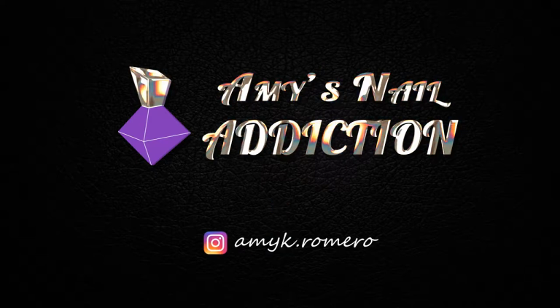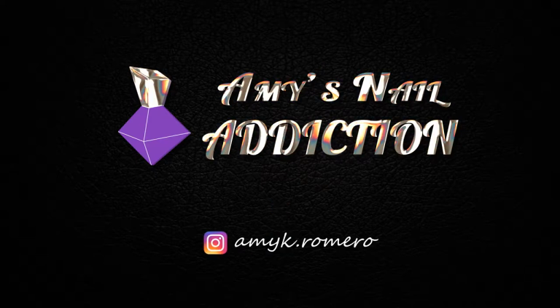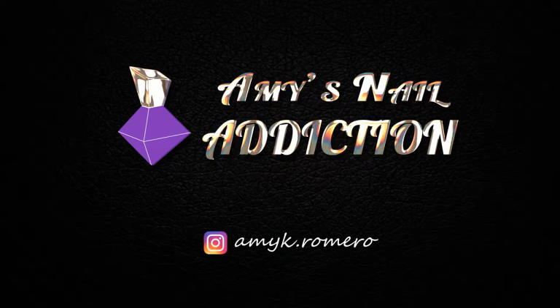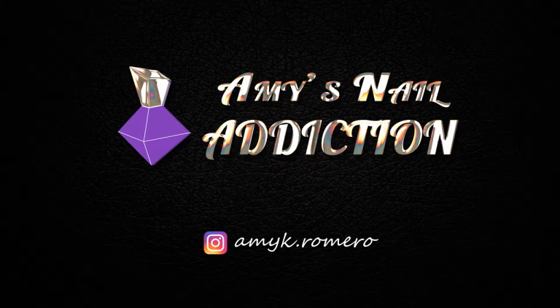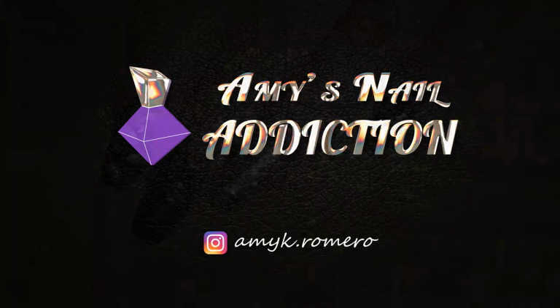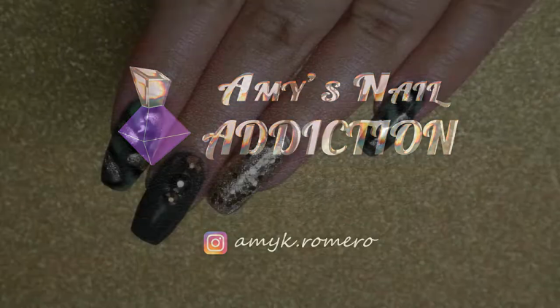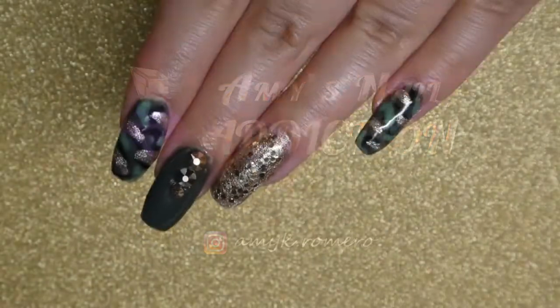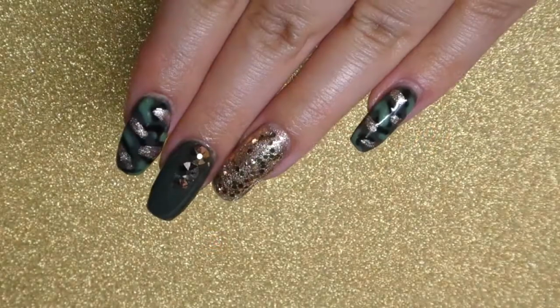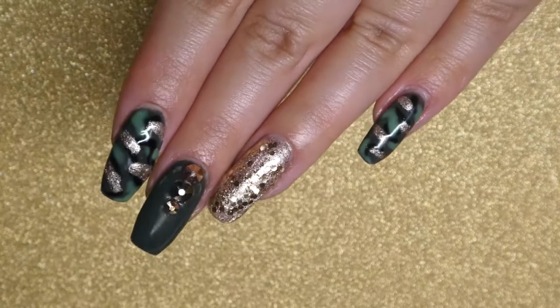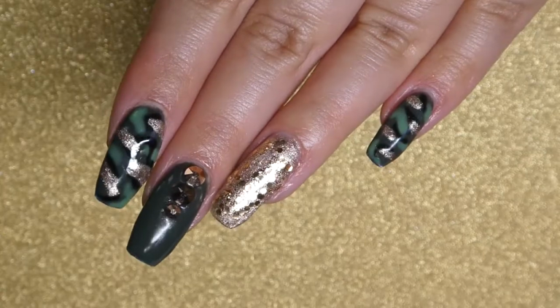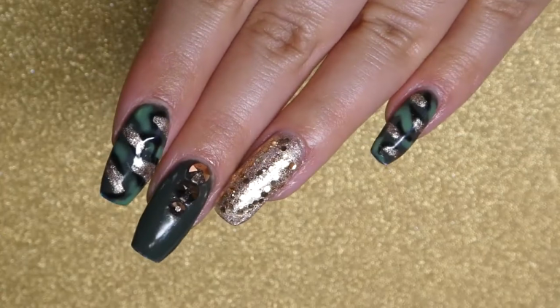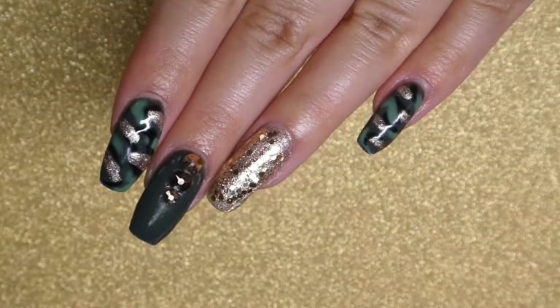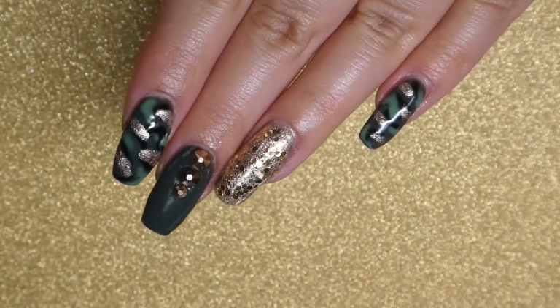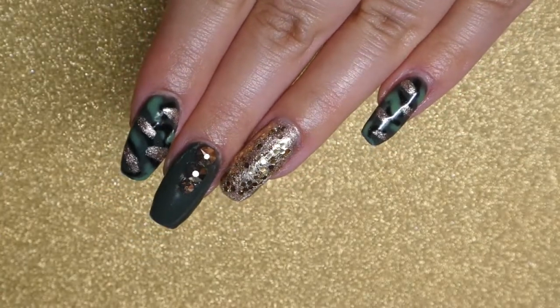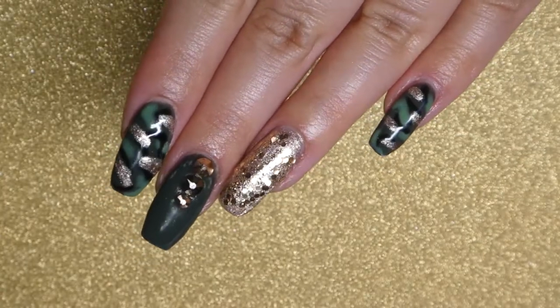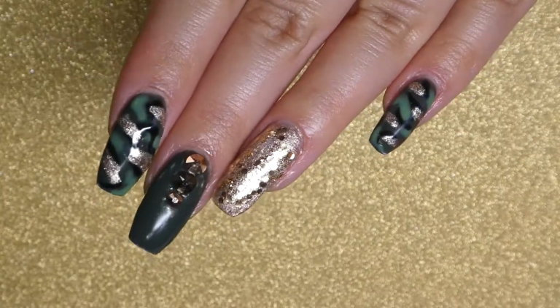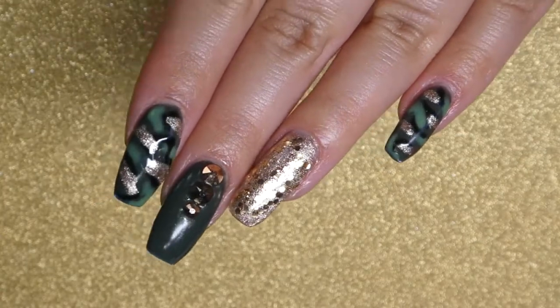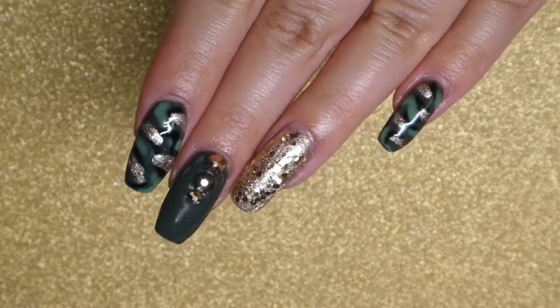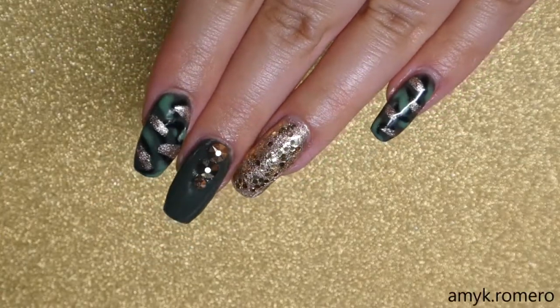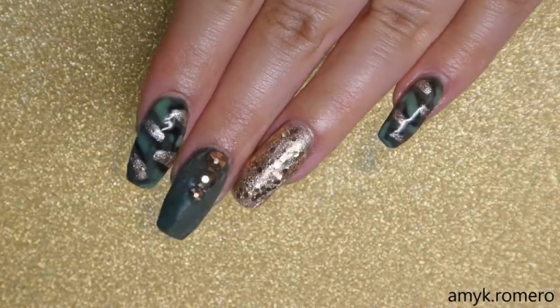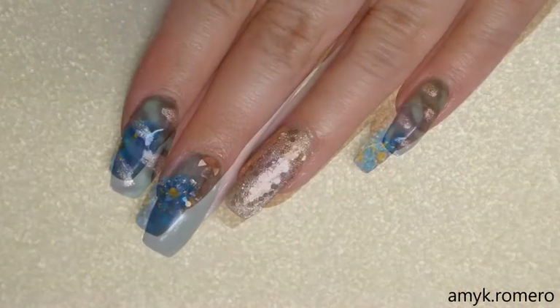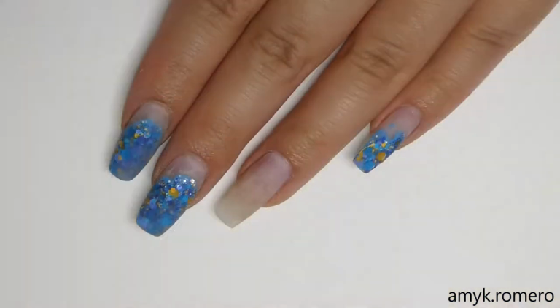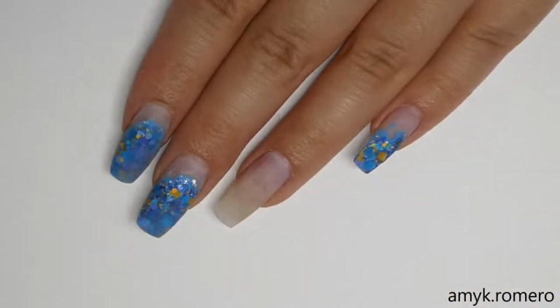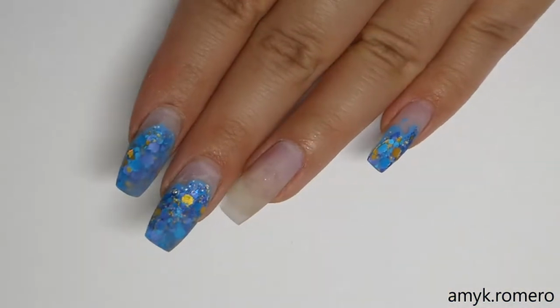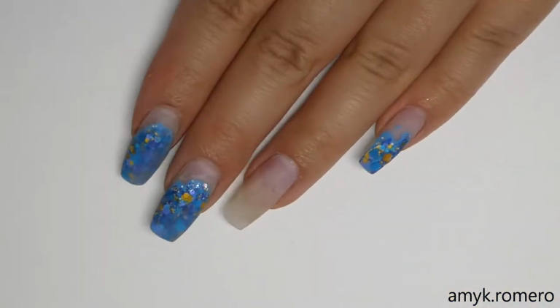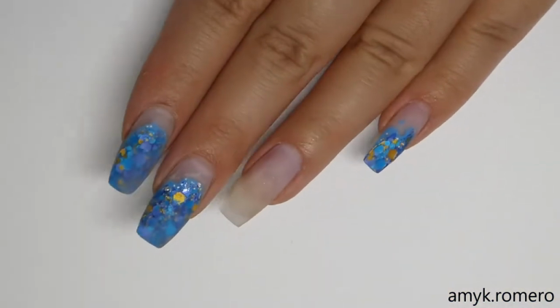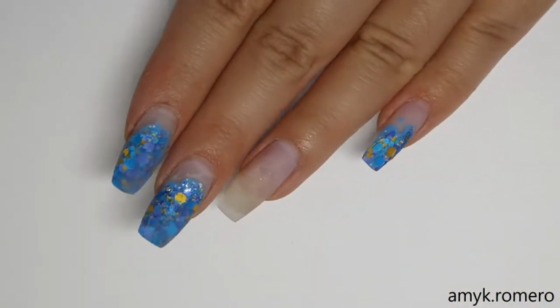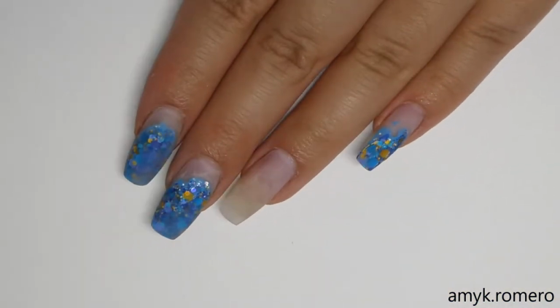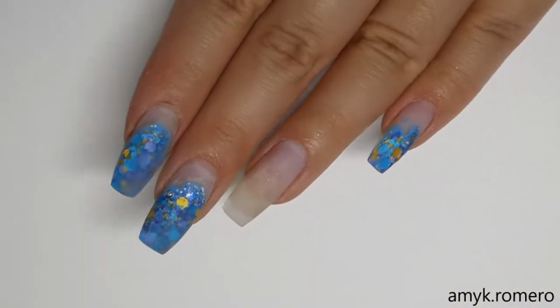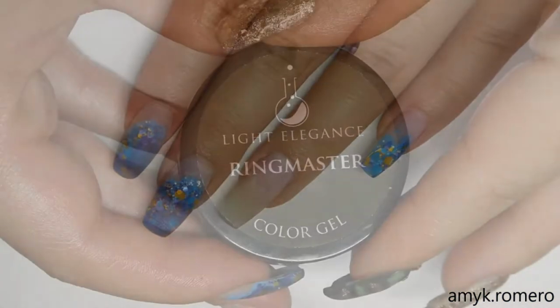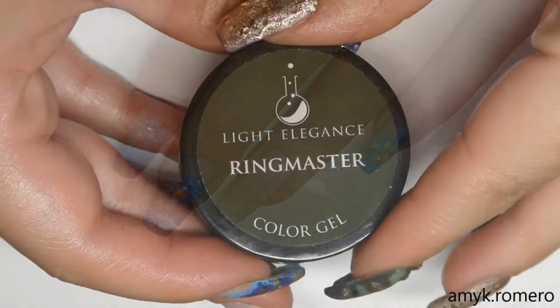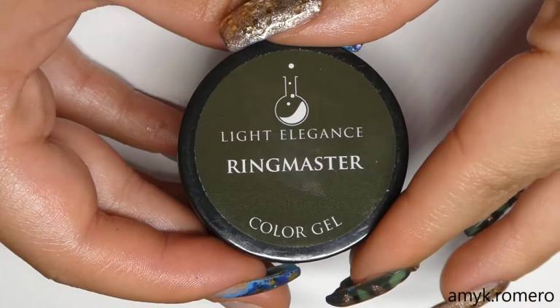Hey everyone, it's Amy. Today I'll be showing you how to do these simple and cute camouflage nails. I already have my nails prepped and ready to go.